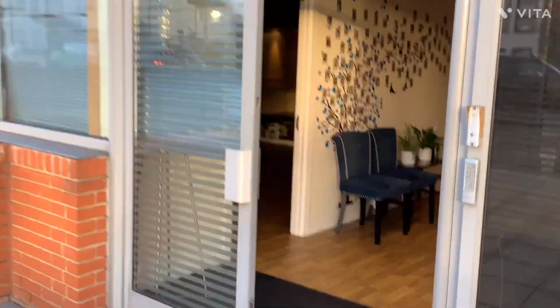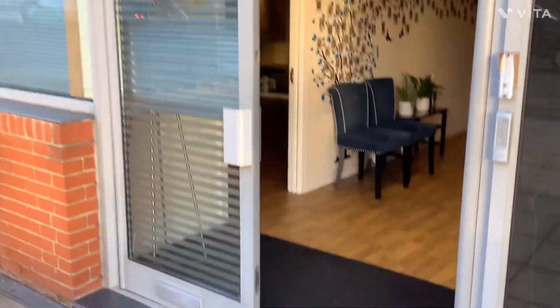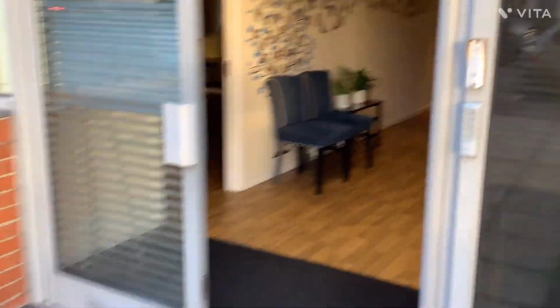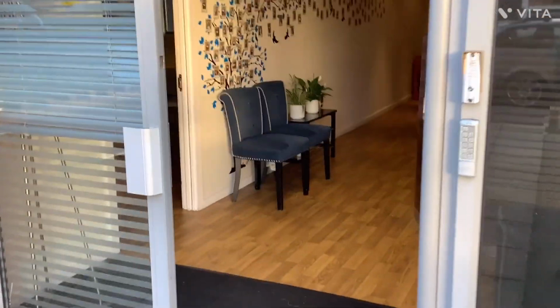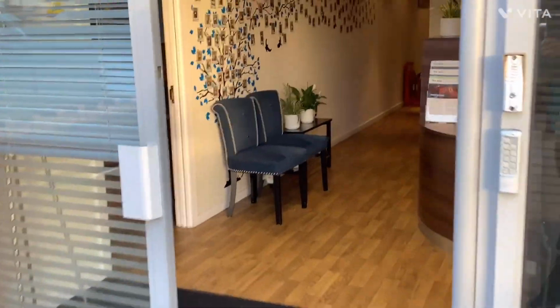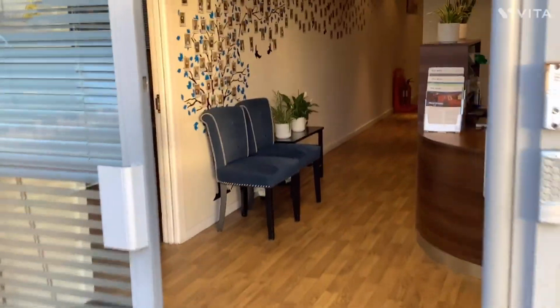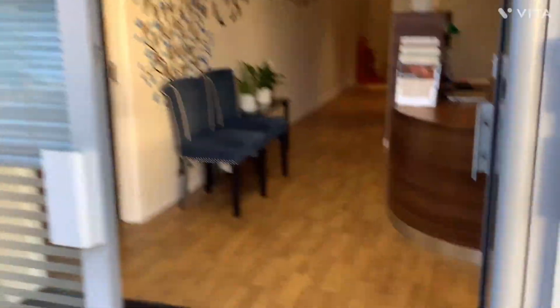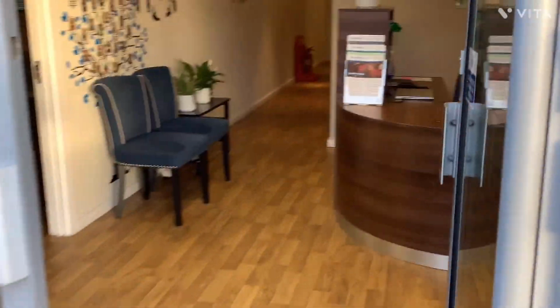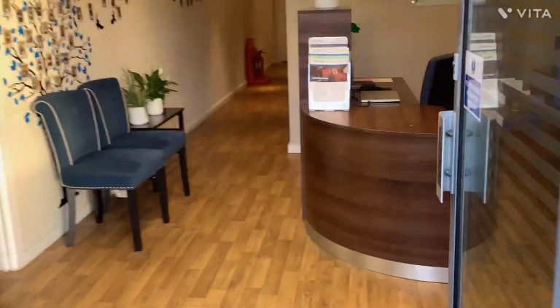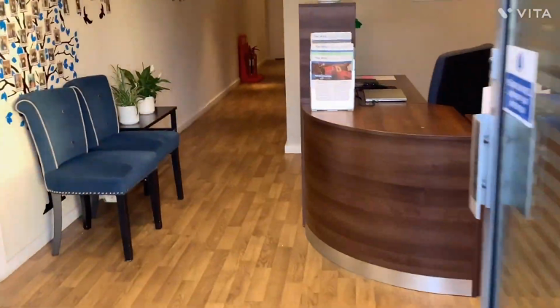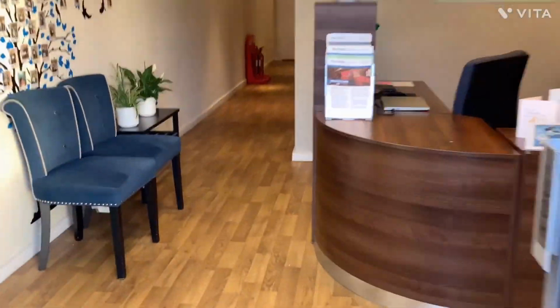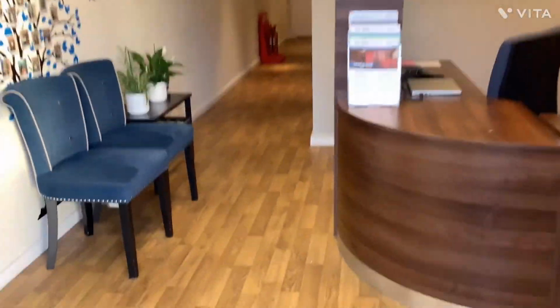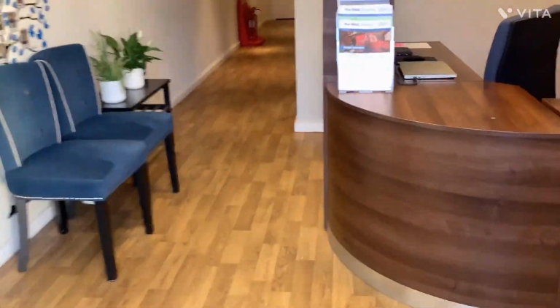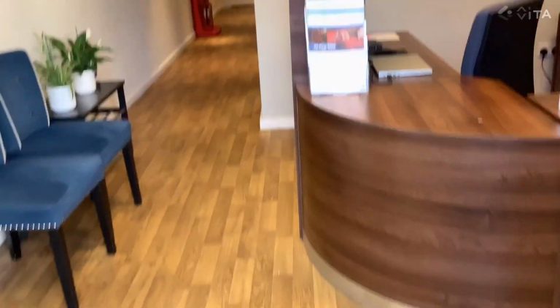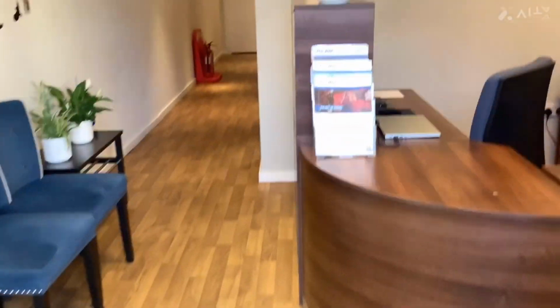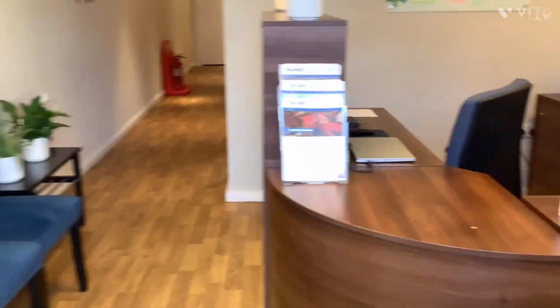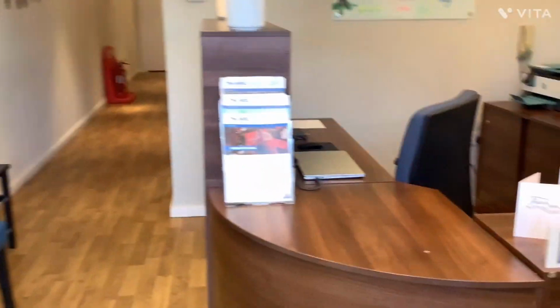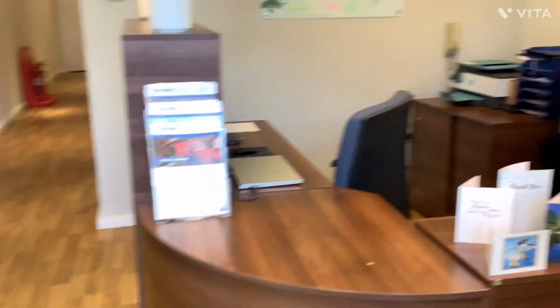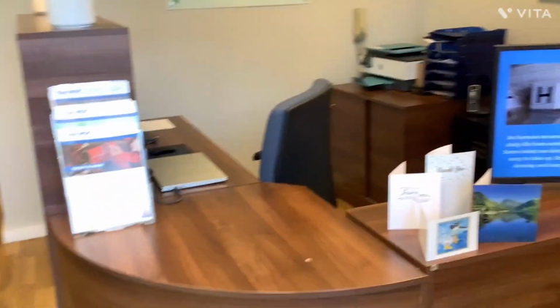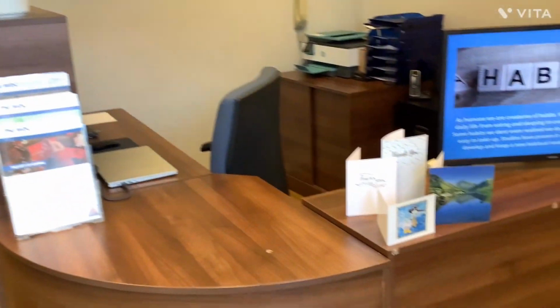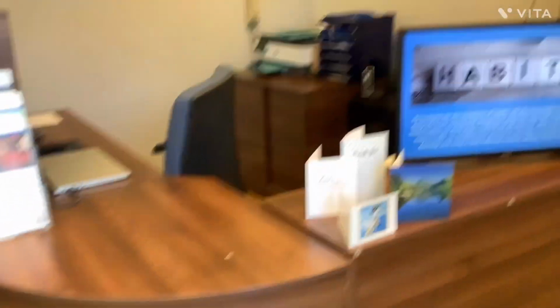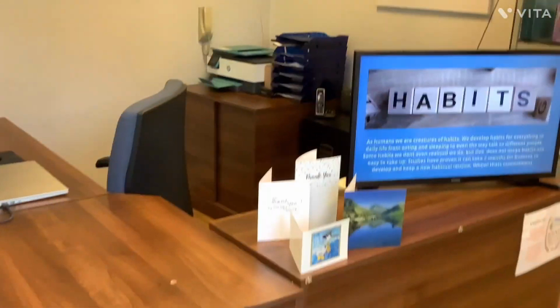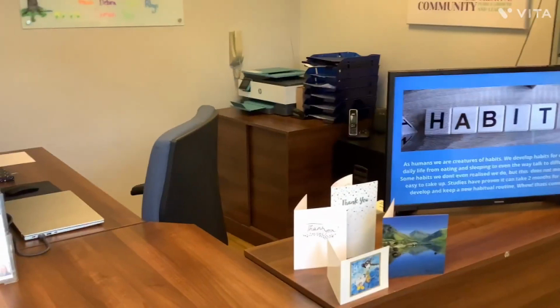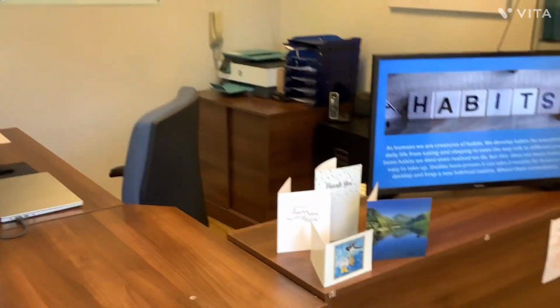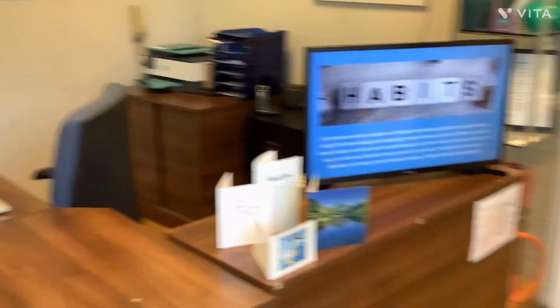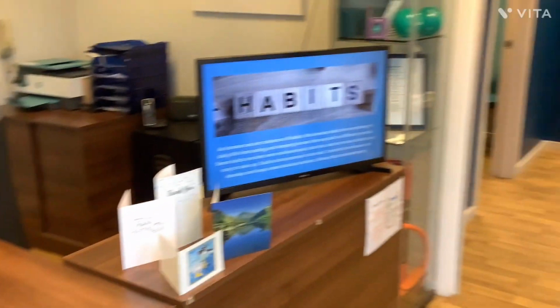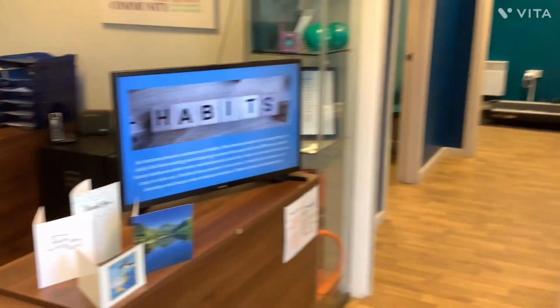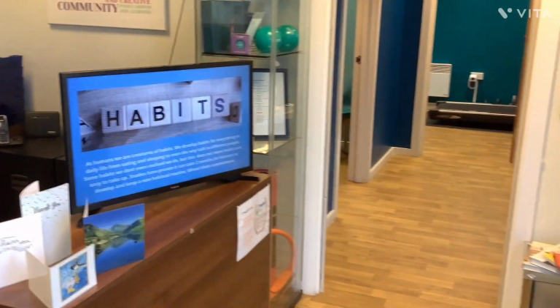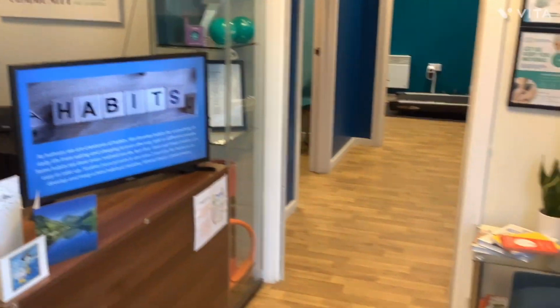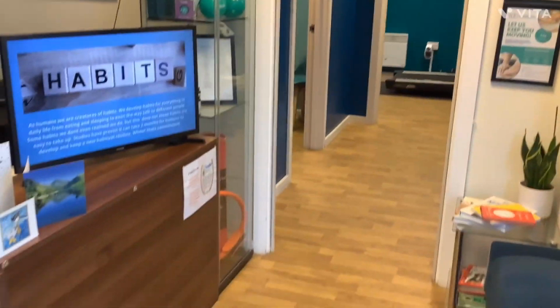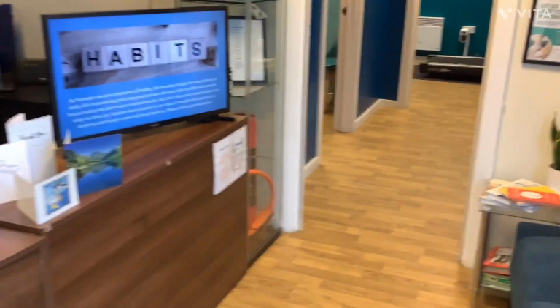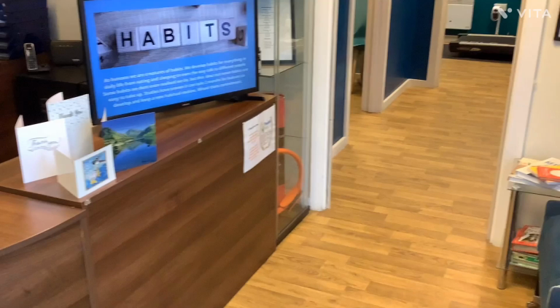As you come into reception, you'll be greeted by a member of the team. You can take a seat on our lovely chairs as you can see here.